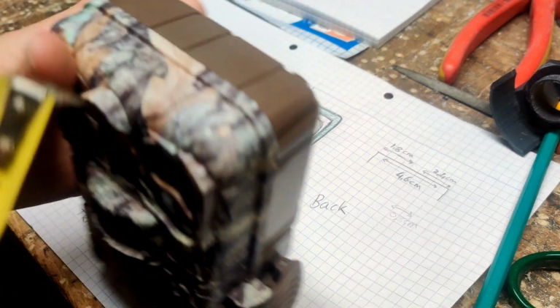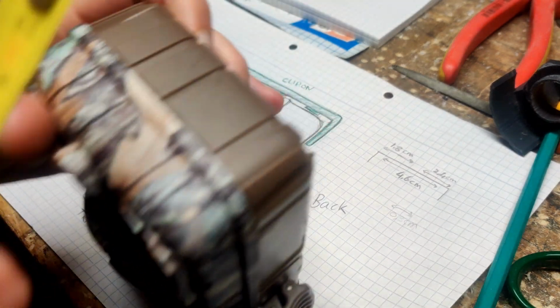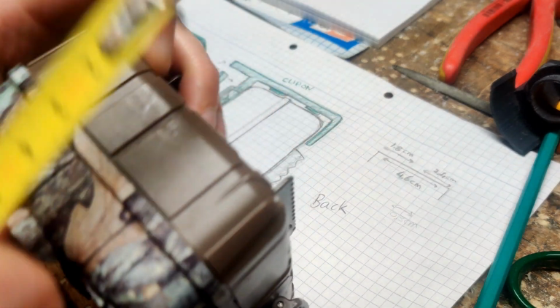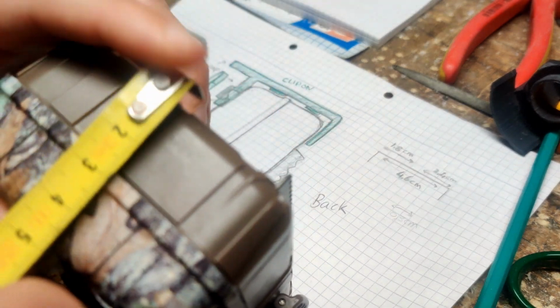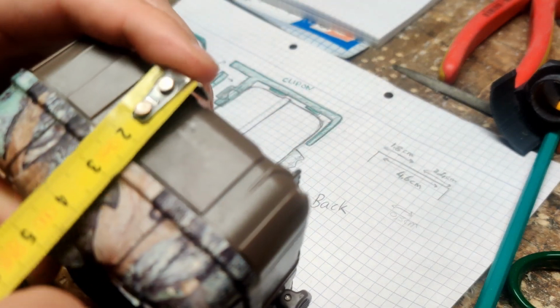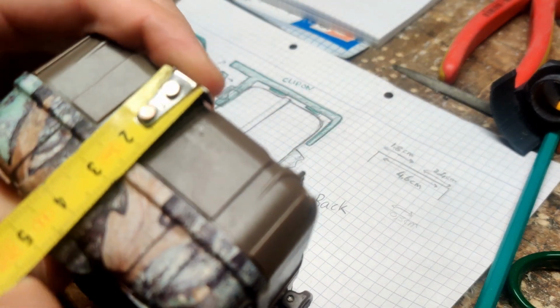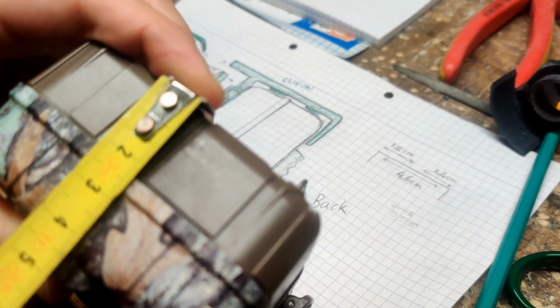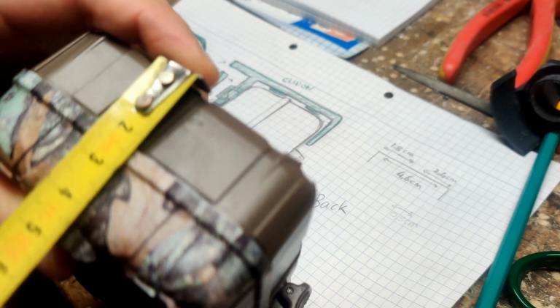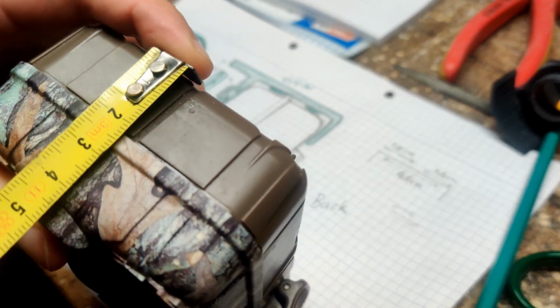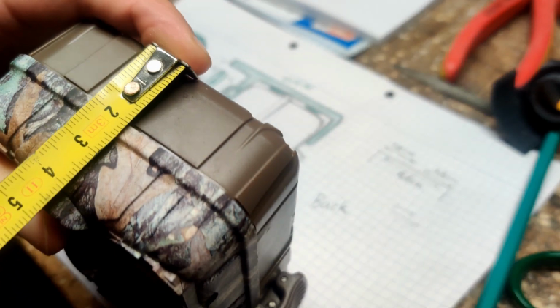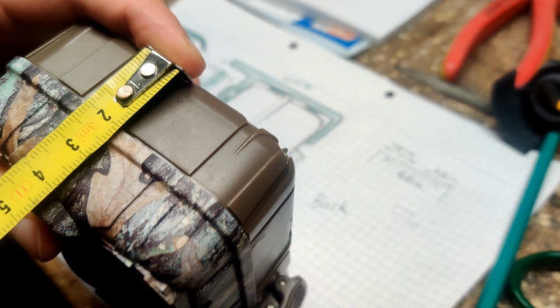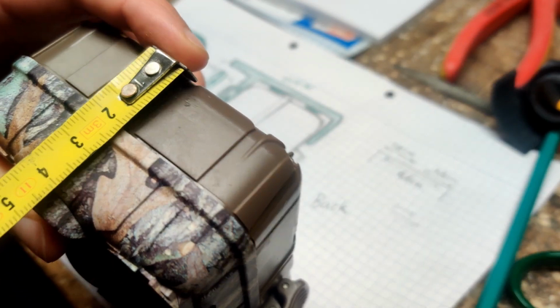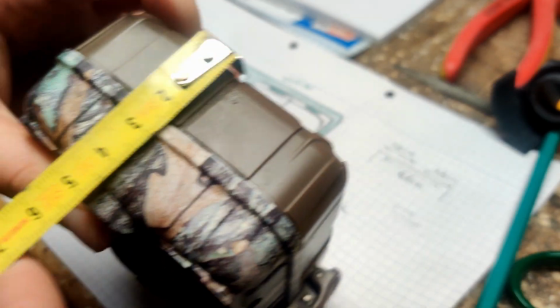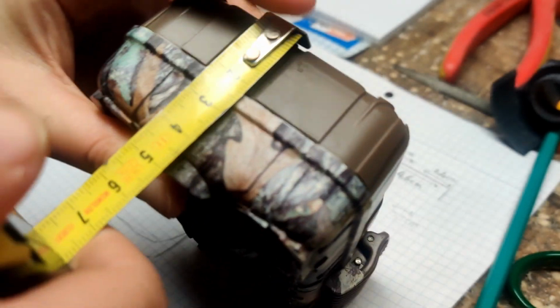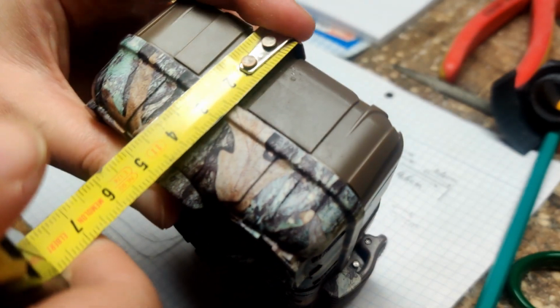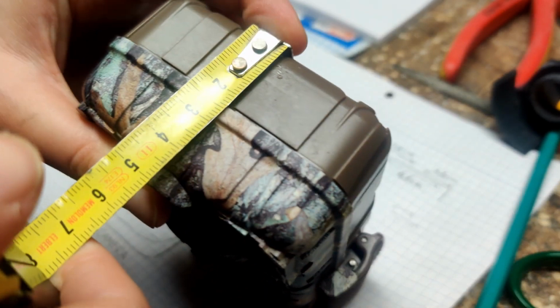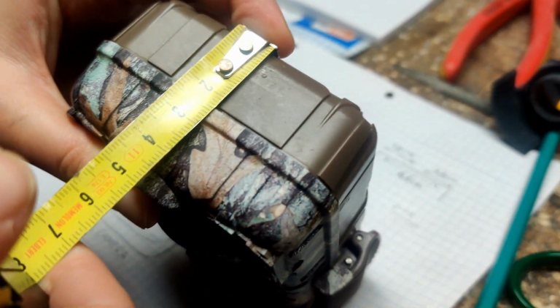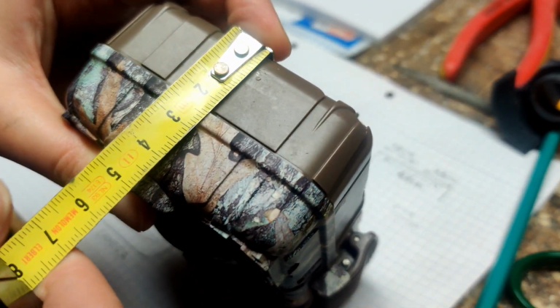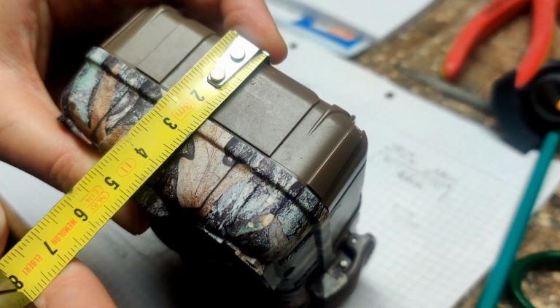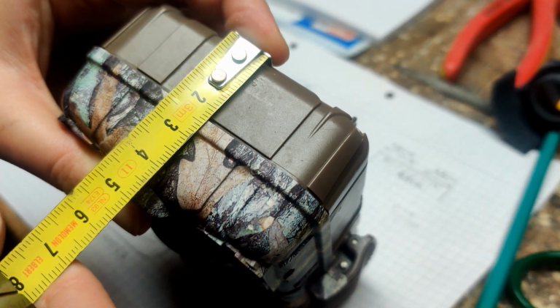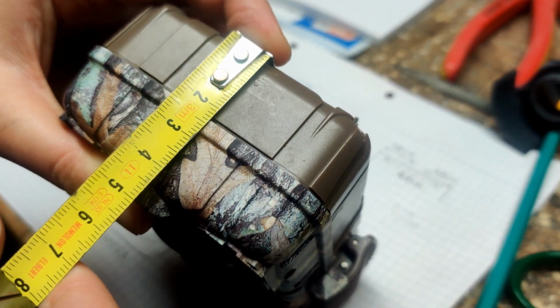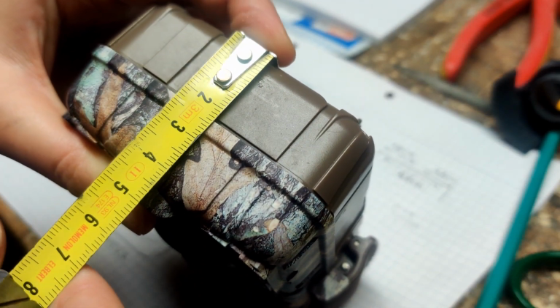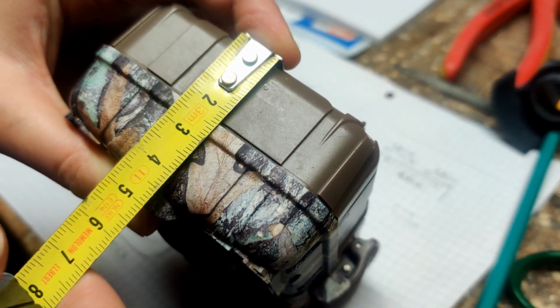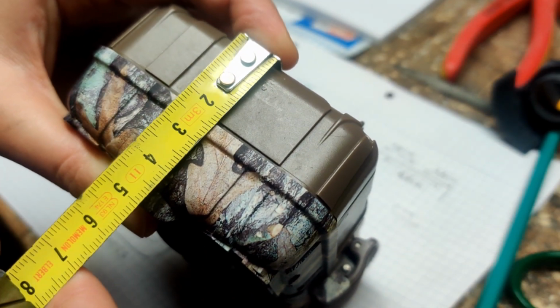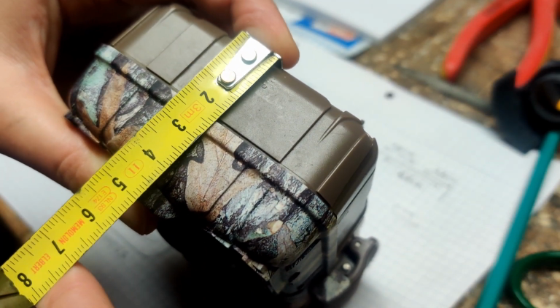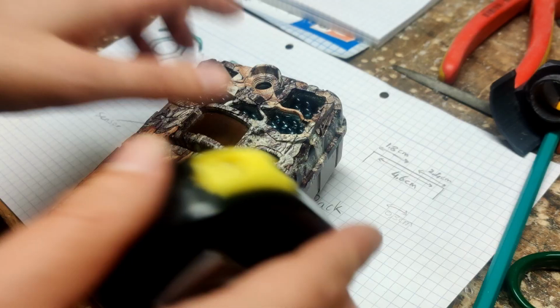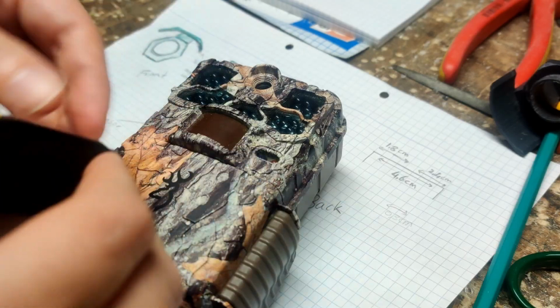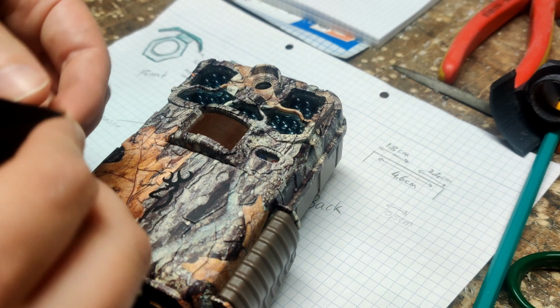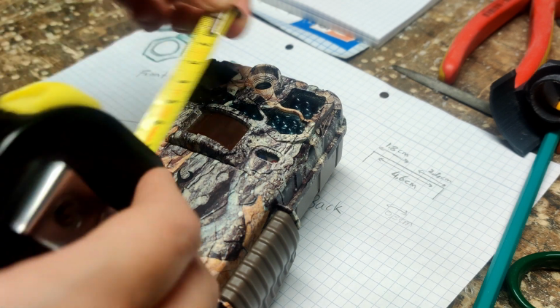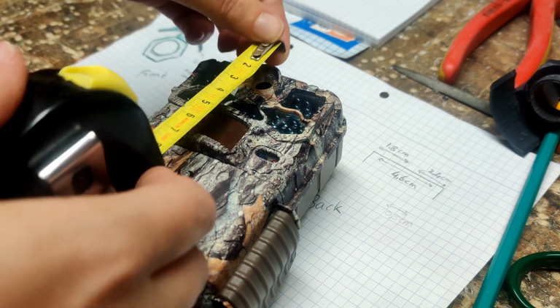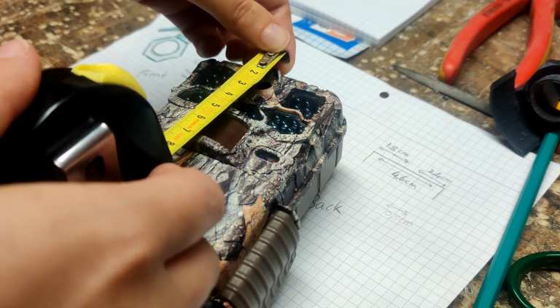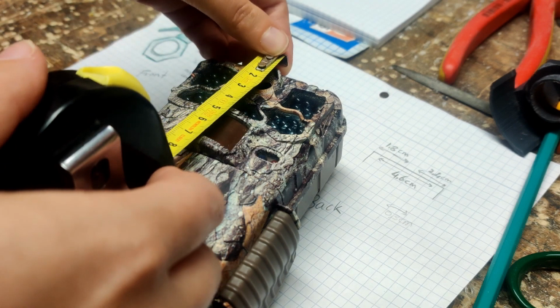First we need to take the measurements of the camera, to make sure that the clip-on will fit over the camera and the close-up lens covers the camera lens.